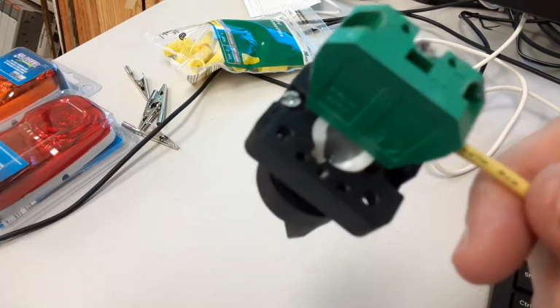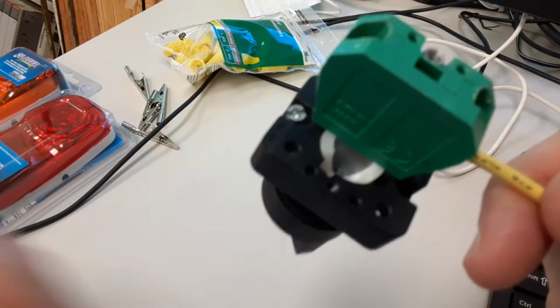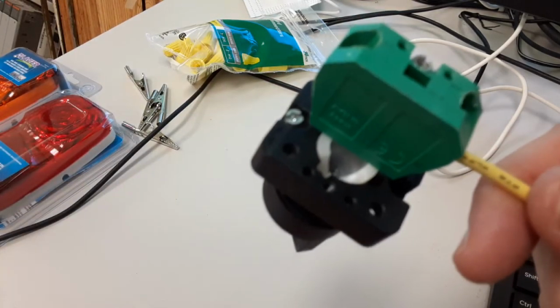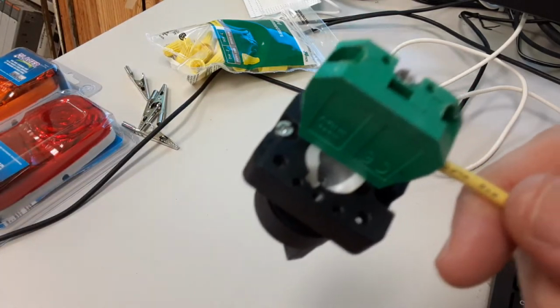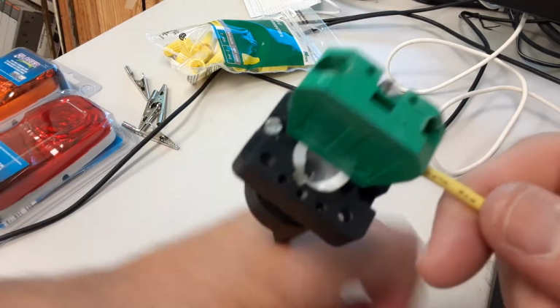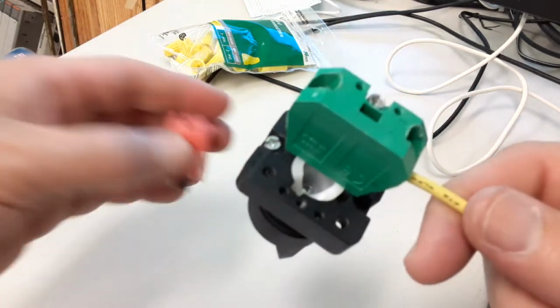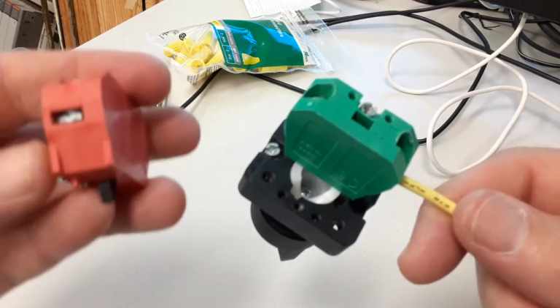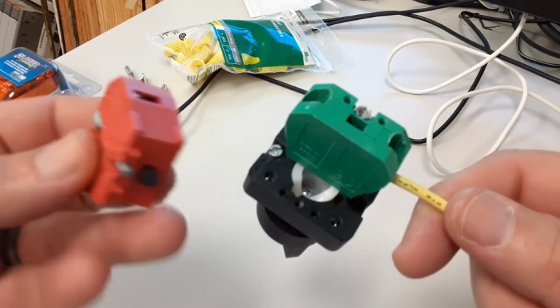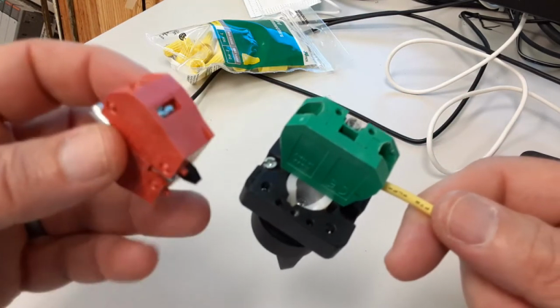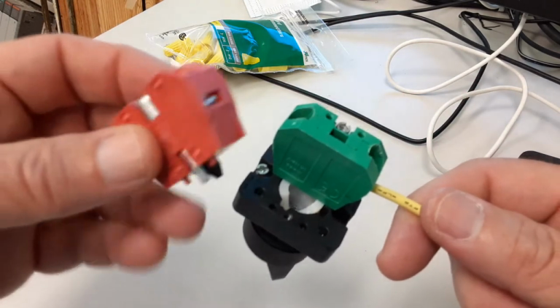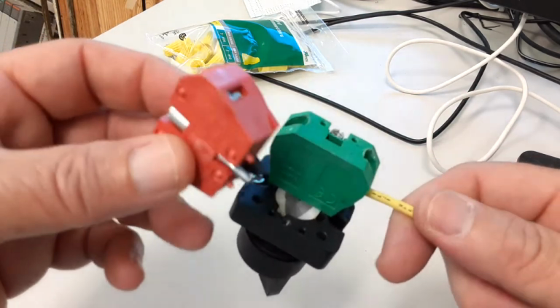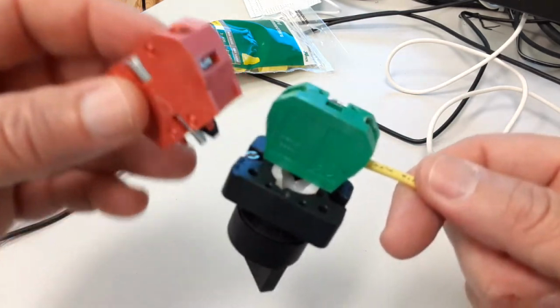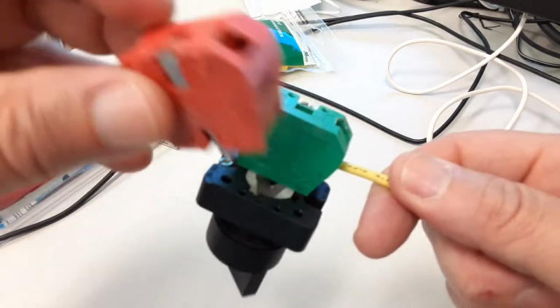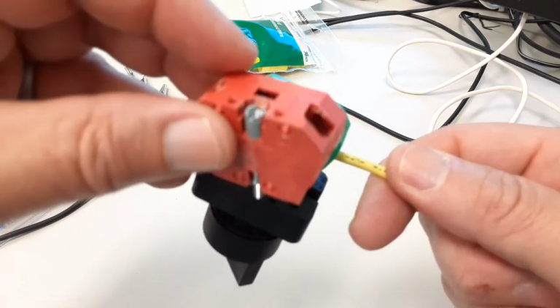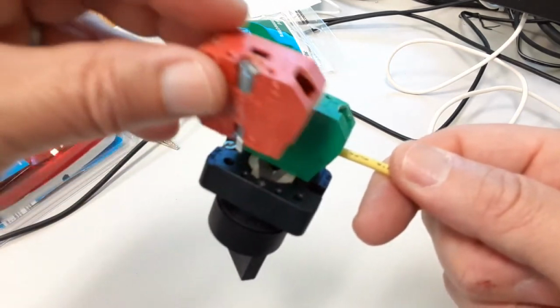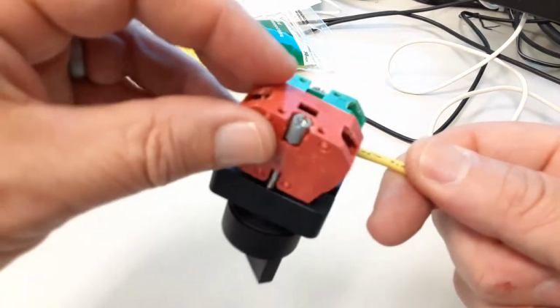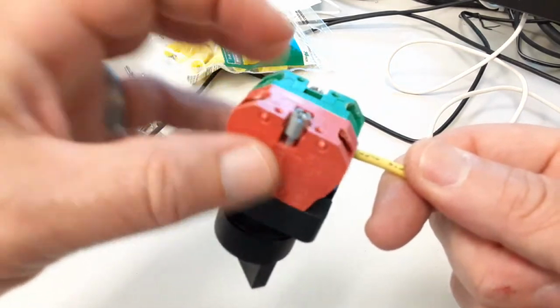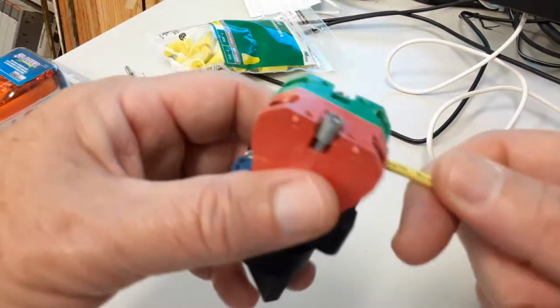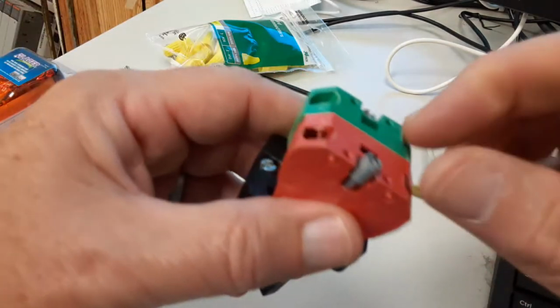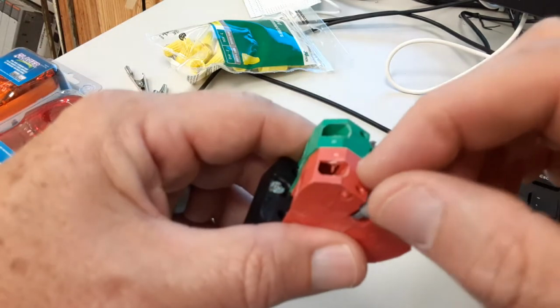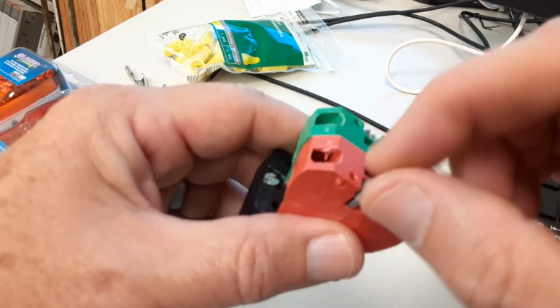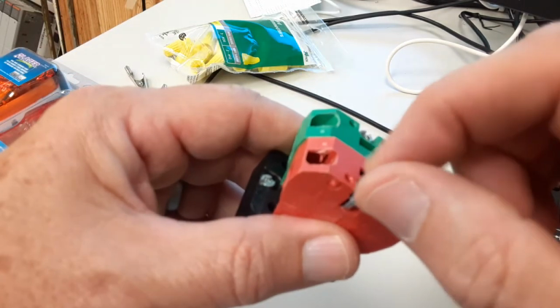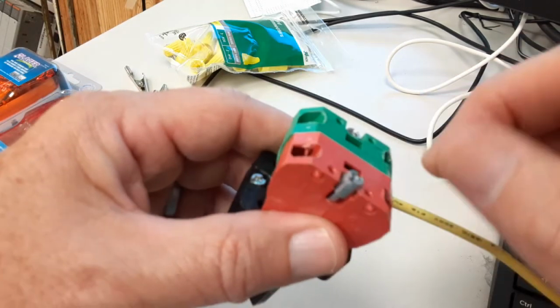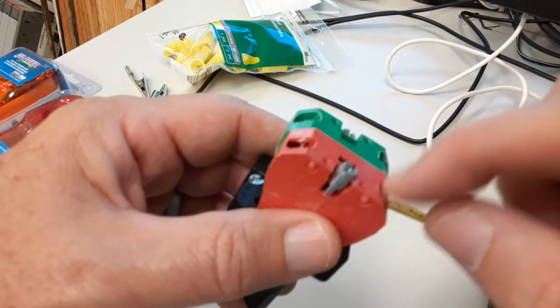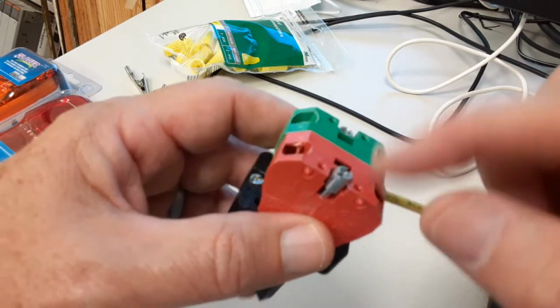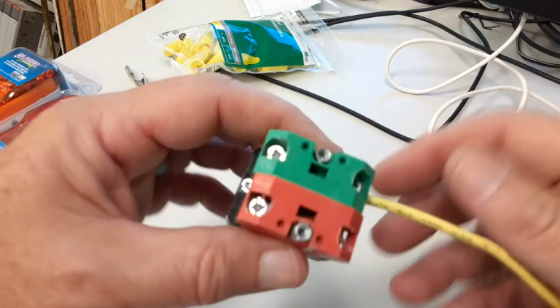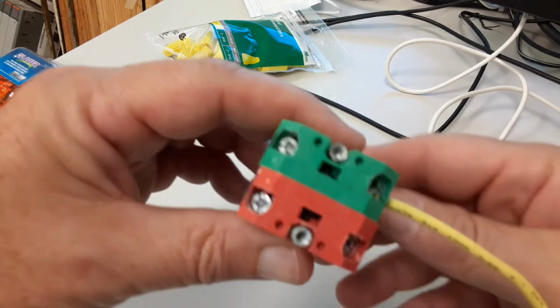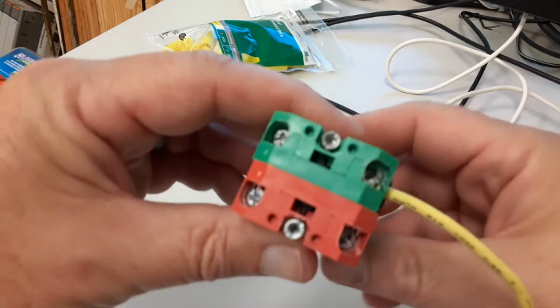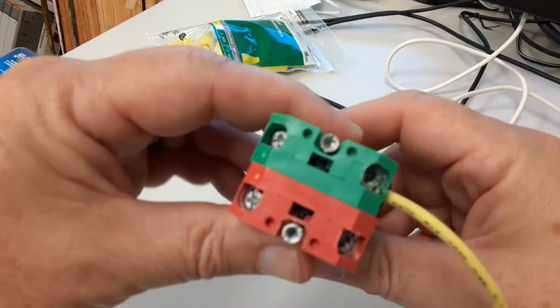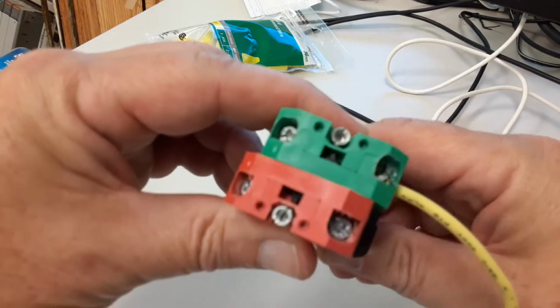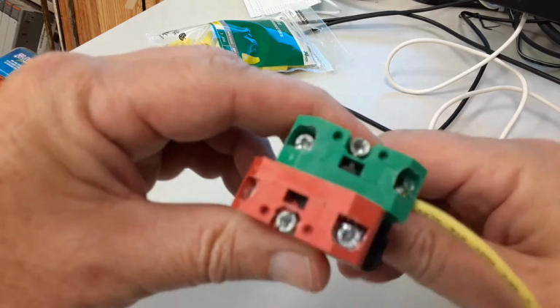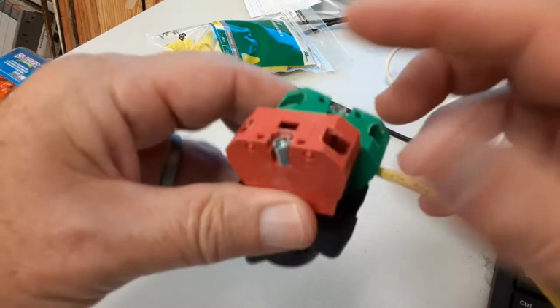If I wanted to add another contact block to this, all I do is line it up with the holes on the back and tighten it down with a screwdriver. Then I could have one open, one closed.